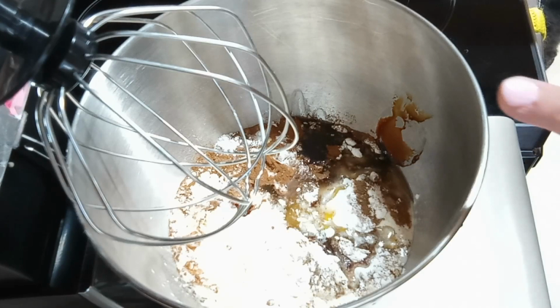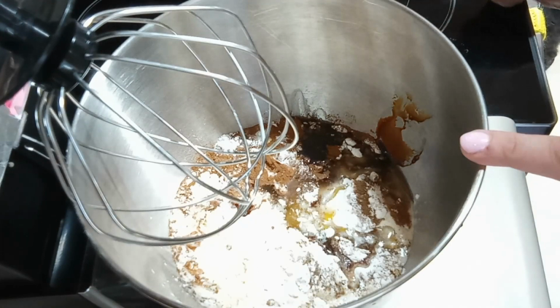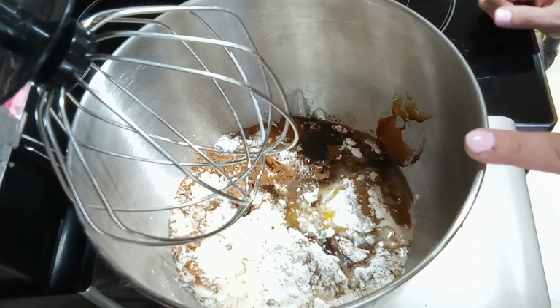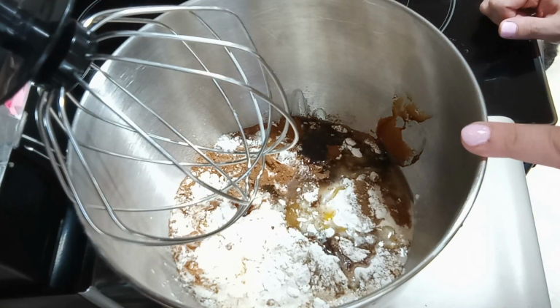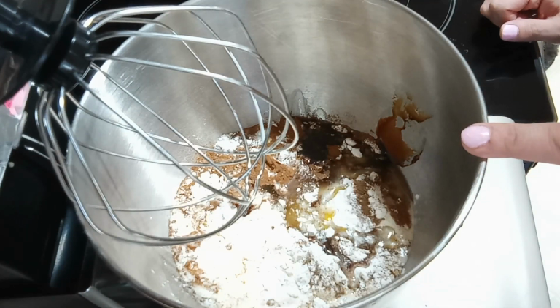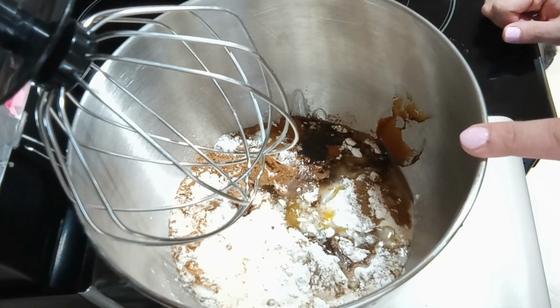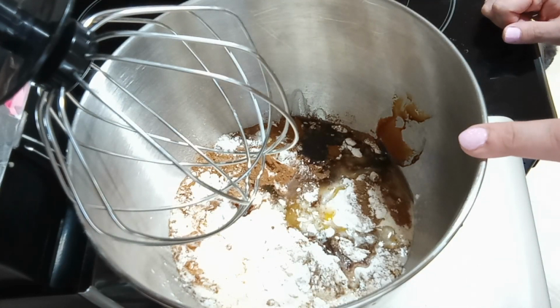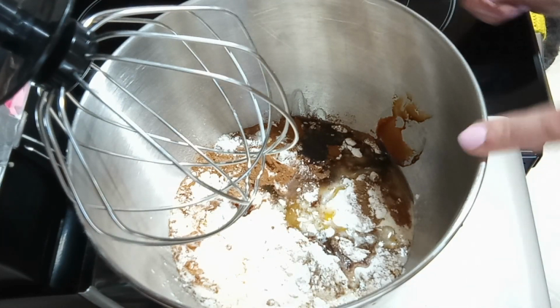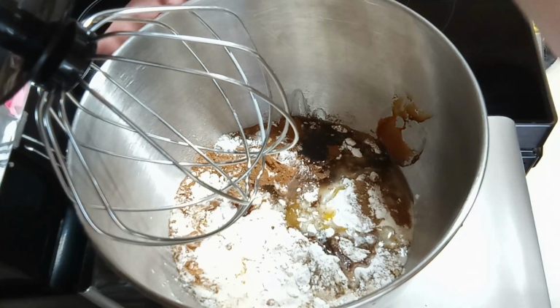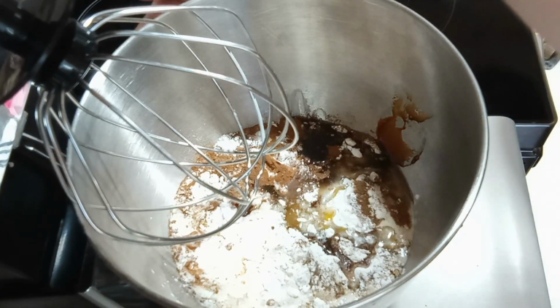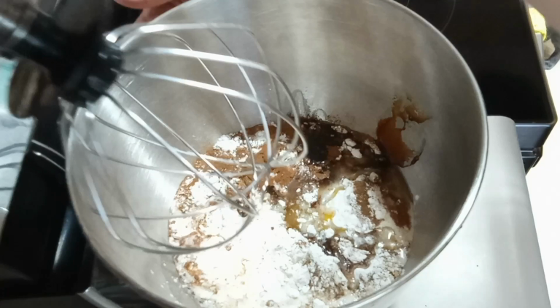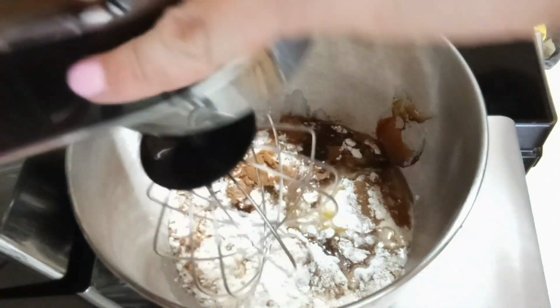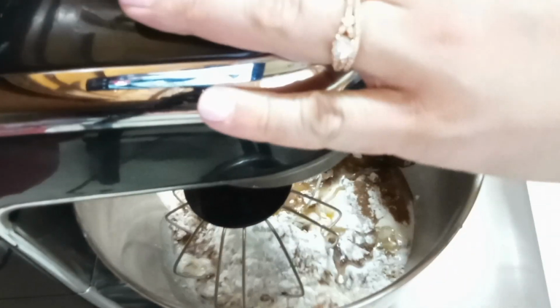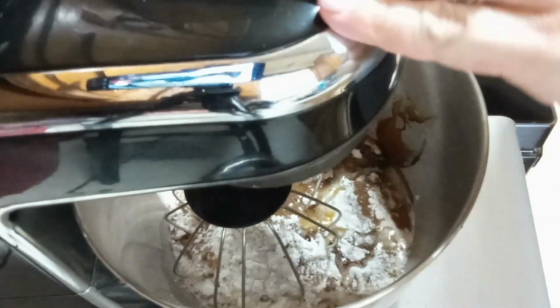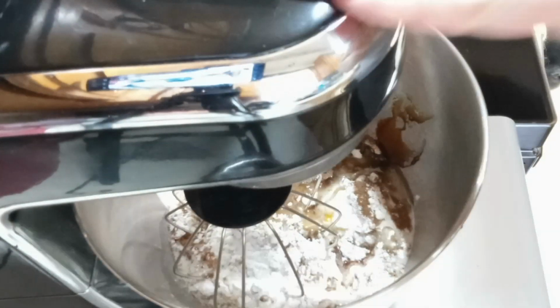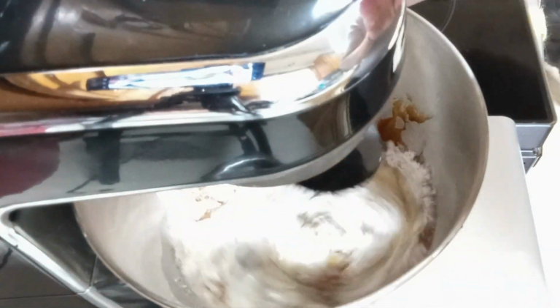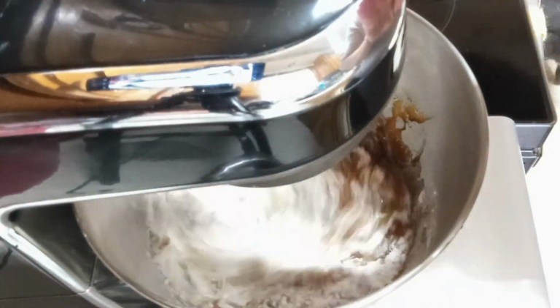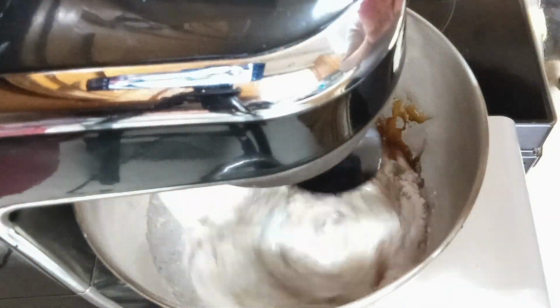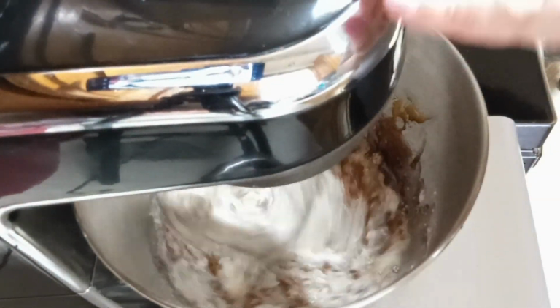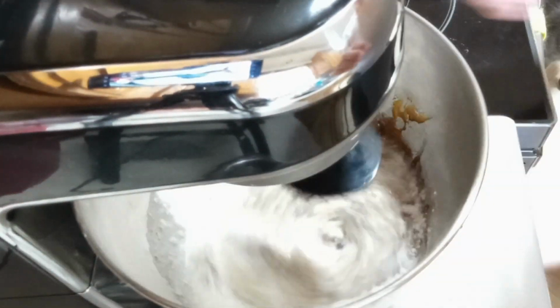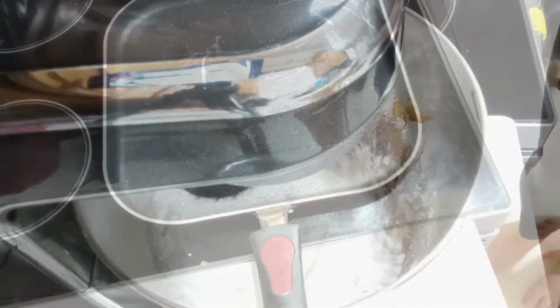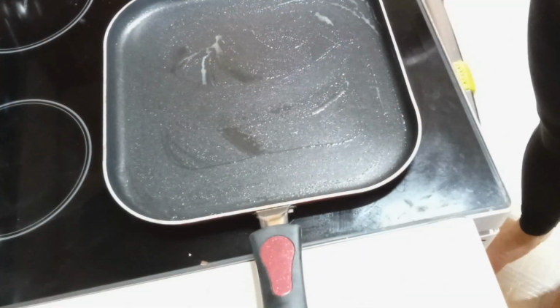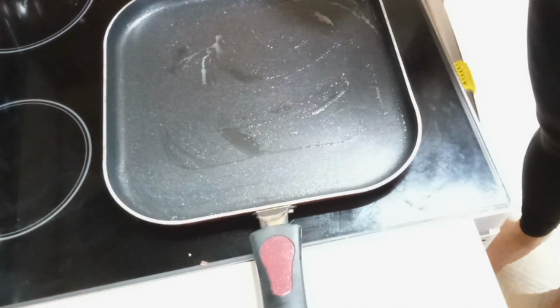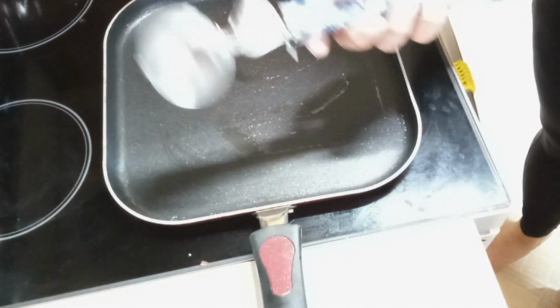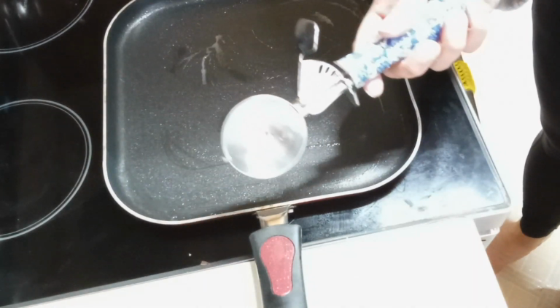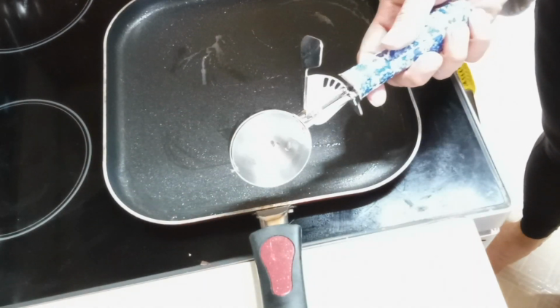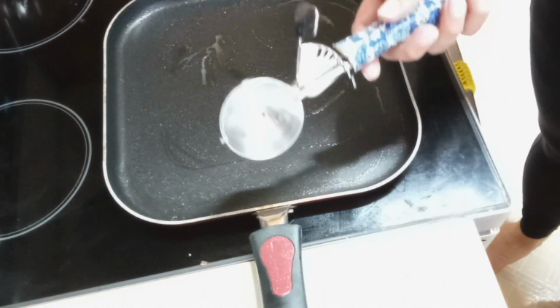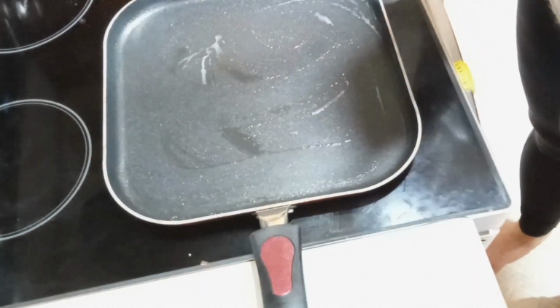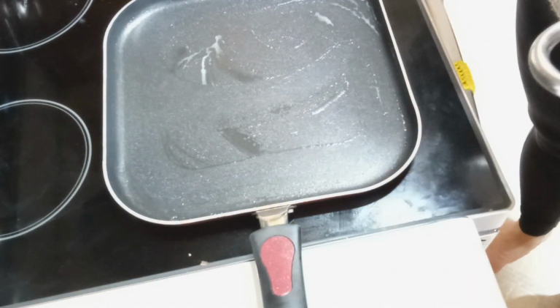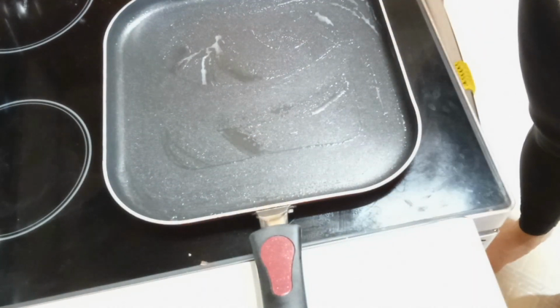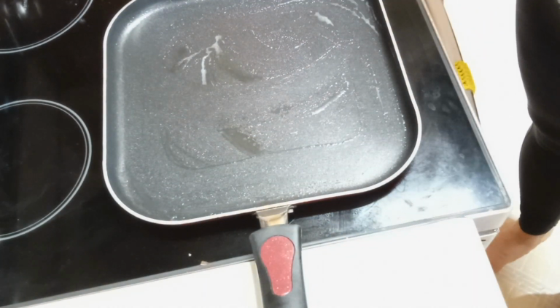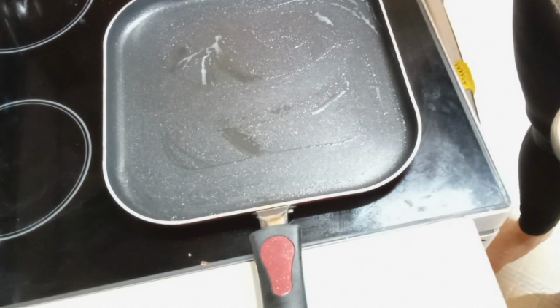Now we're going to go ahead and mix this until it's well combined. All right, now we're going to take our cookie scoop and start making pancakes.